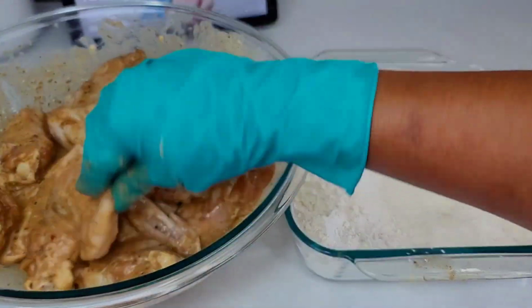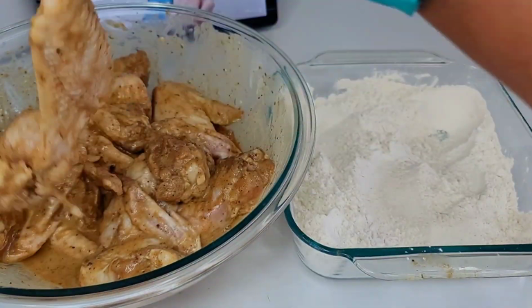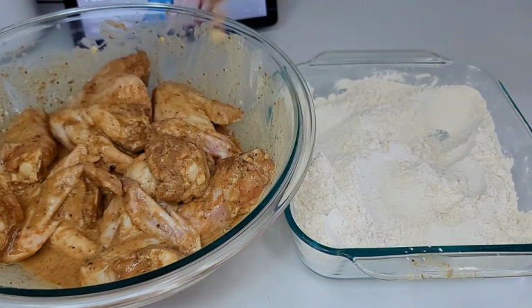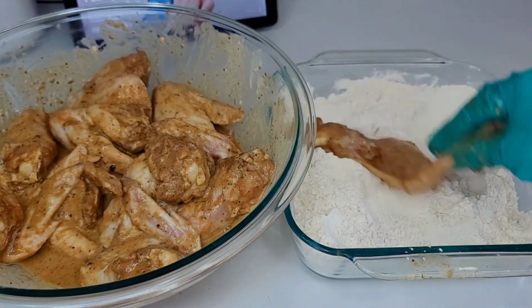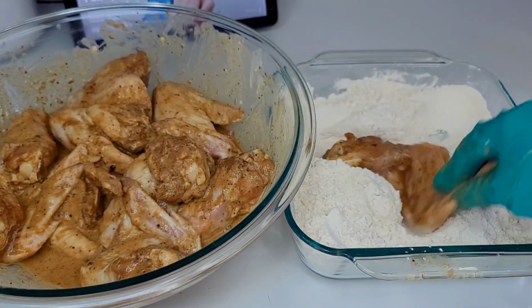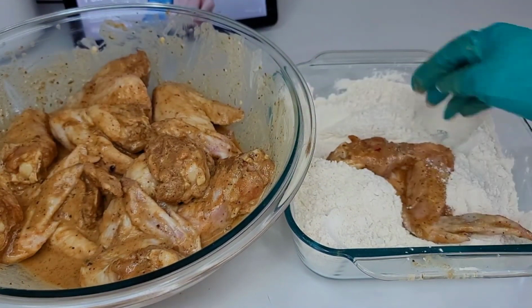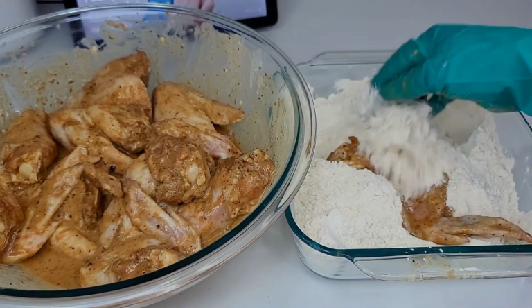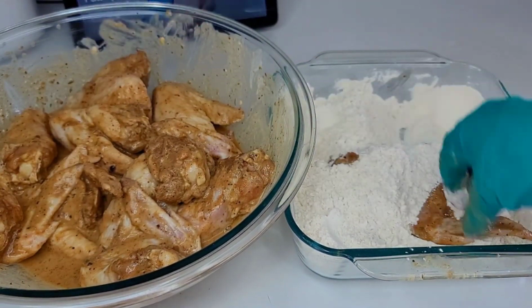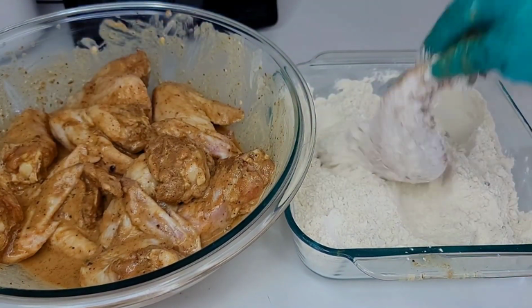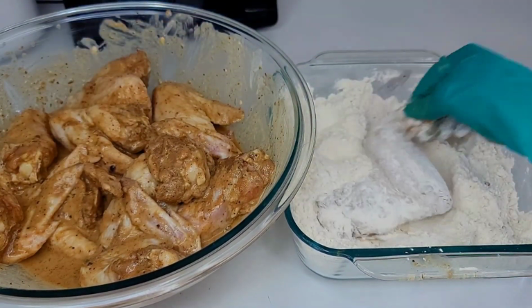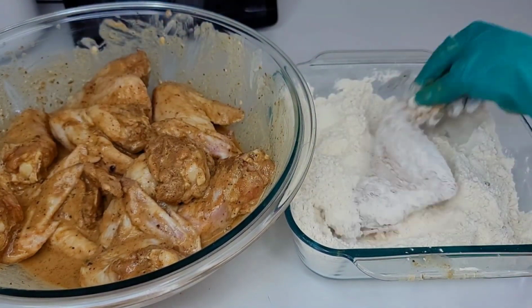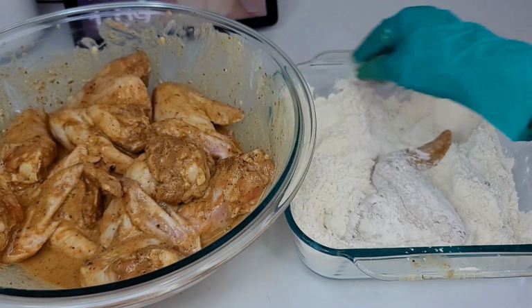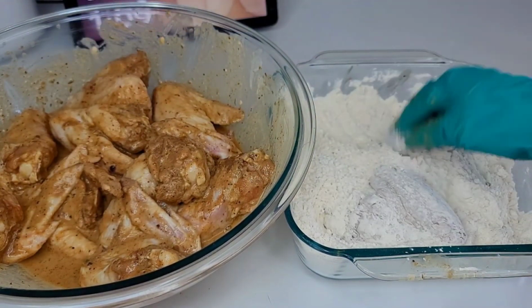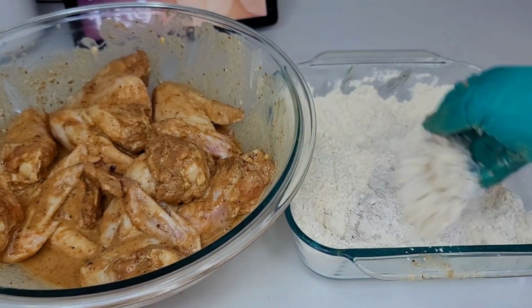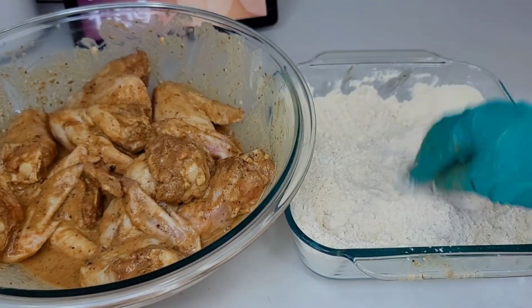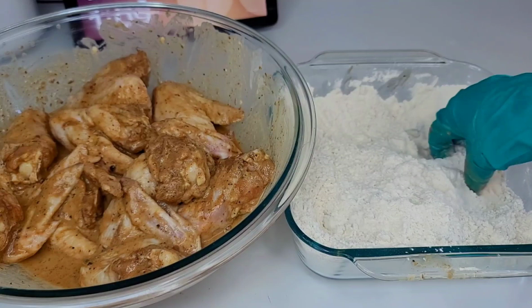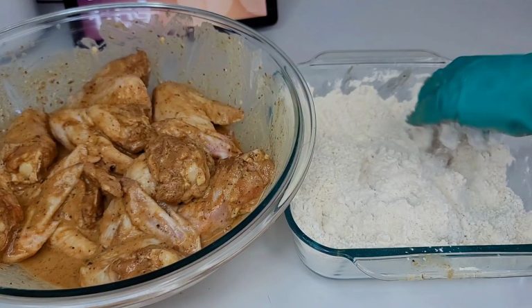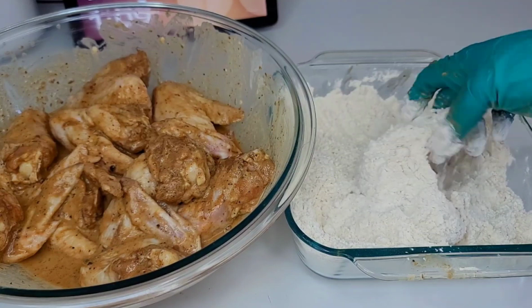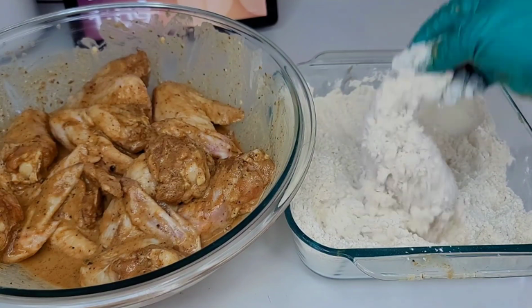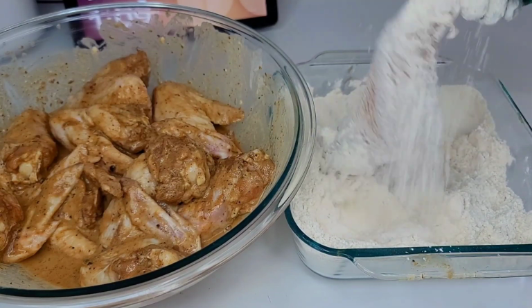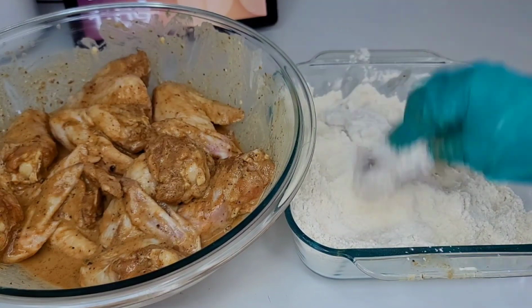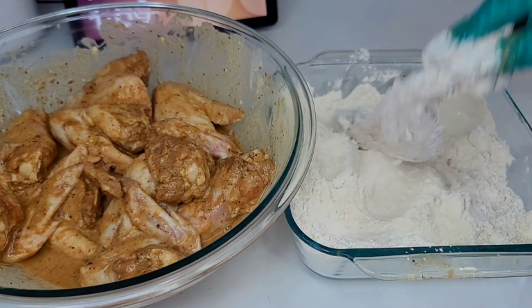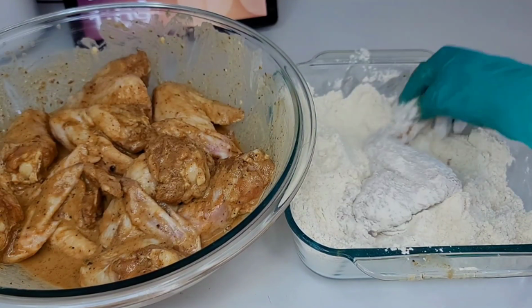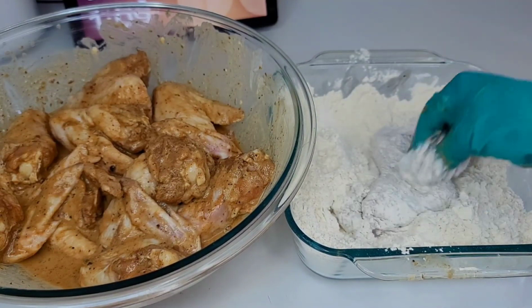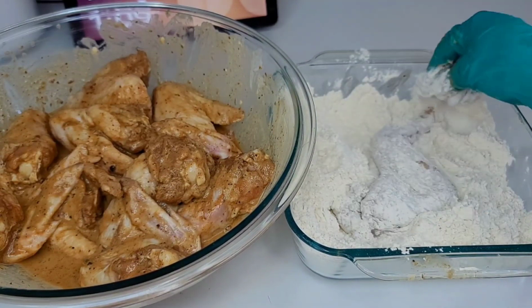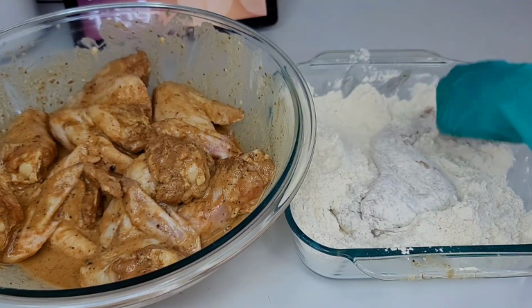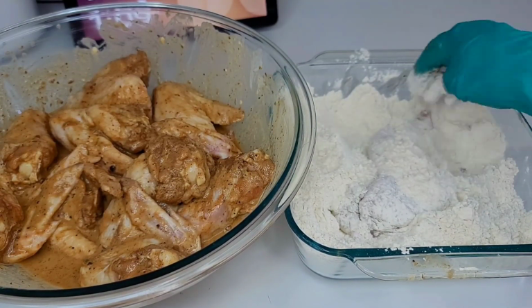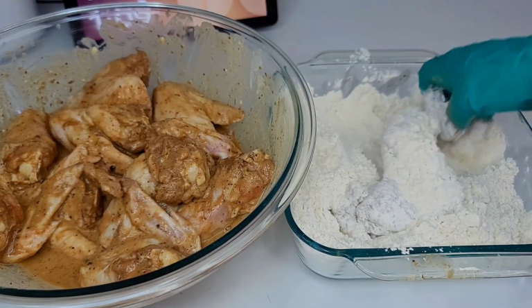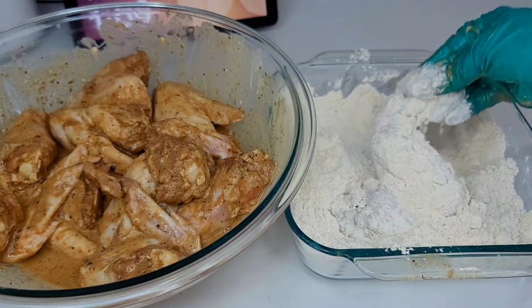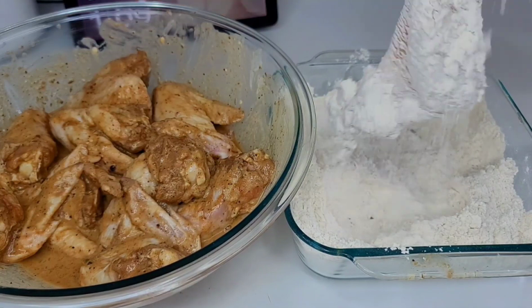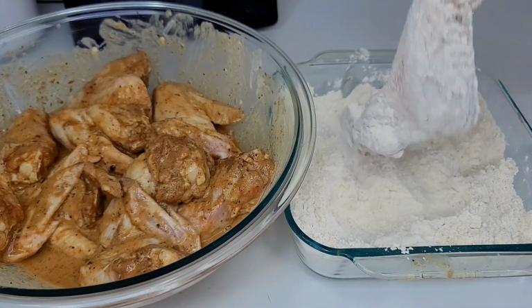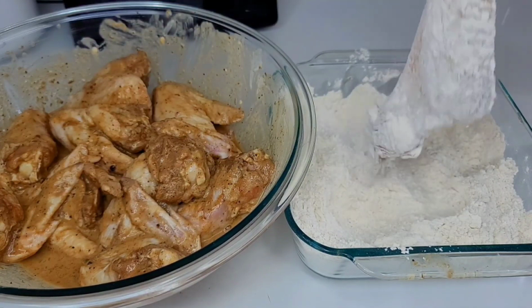Next we're going to coat our chicken nicely into that flour mixture and we will keep repeating this process until we're all done. Then we'll head over to the stove and start the frying process.